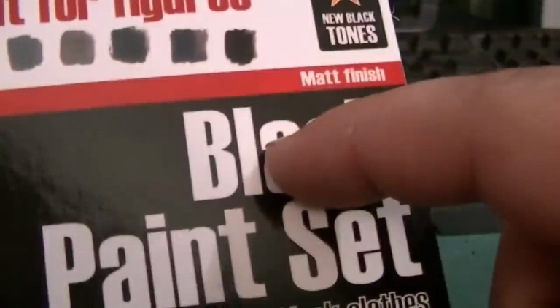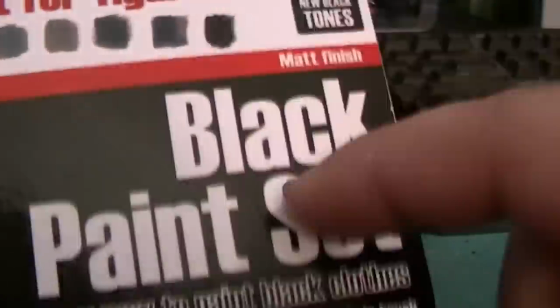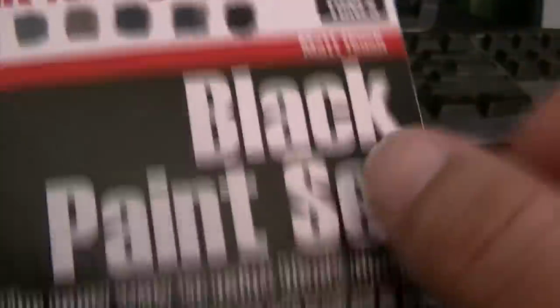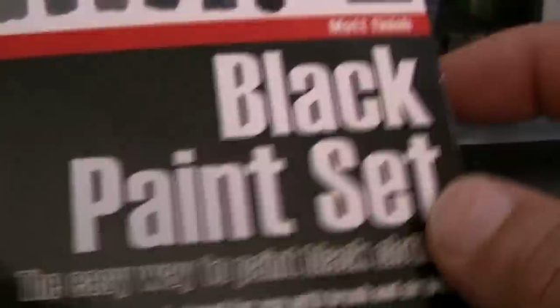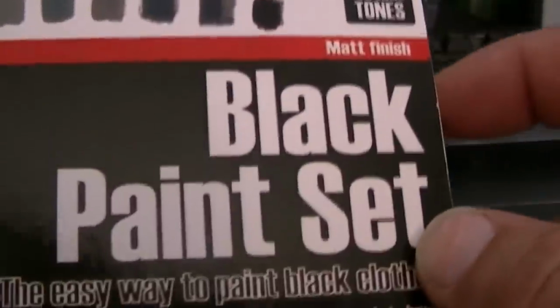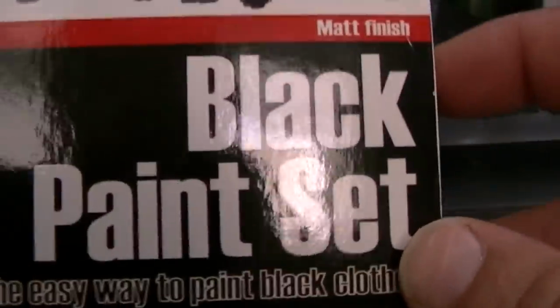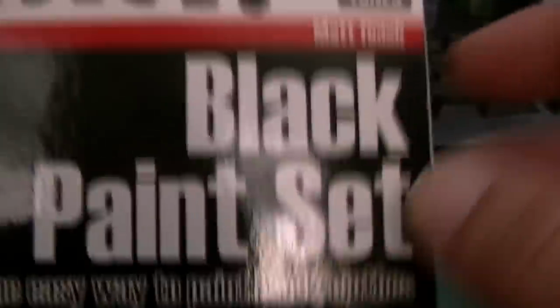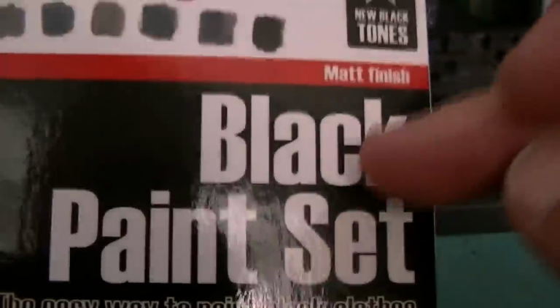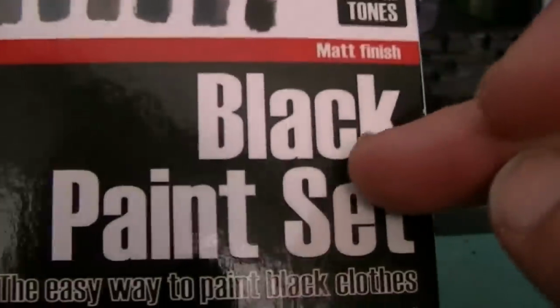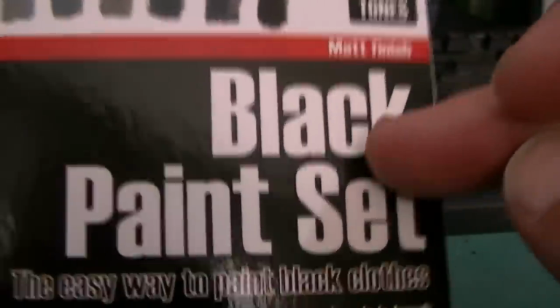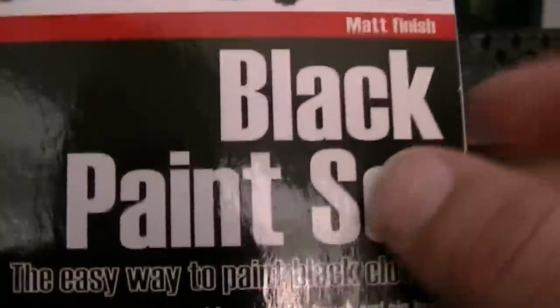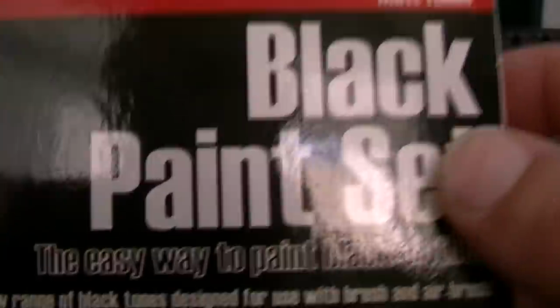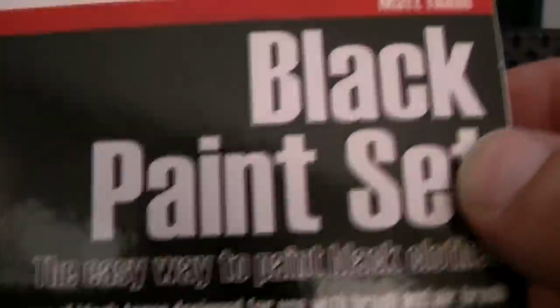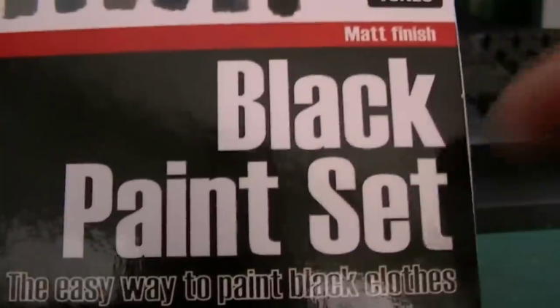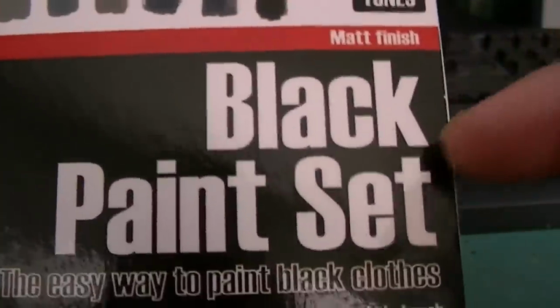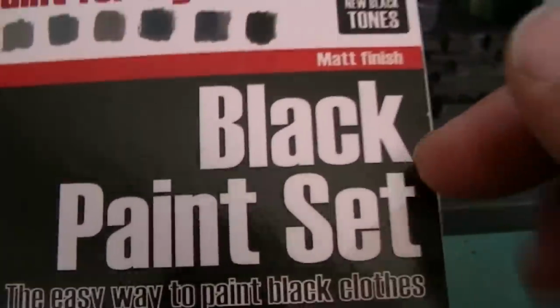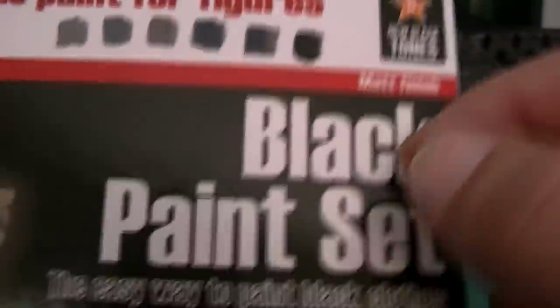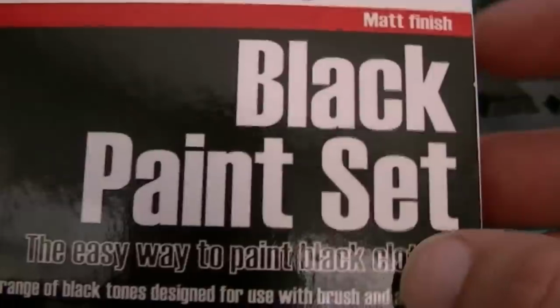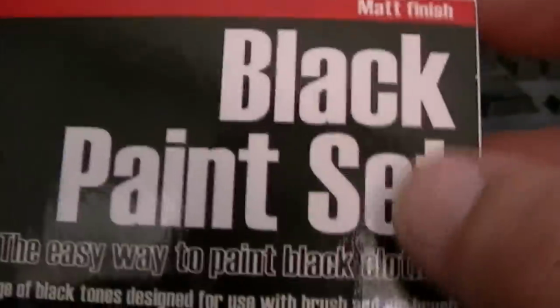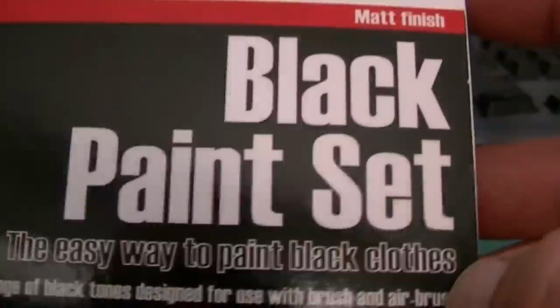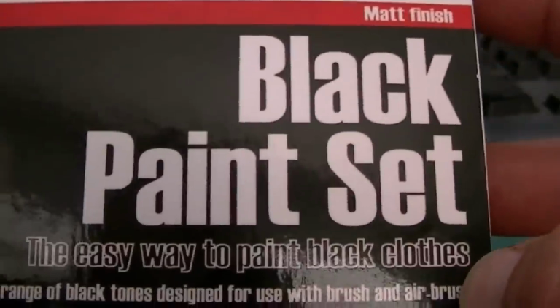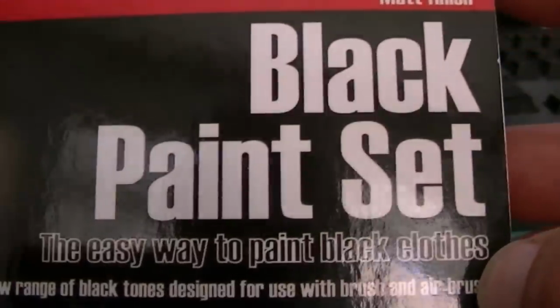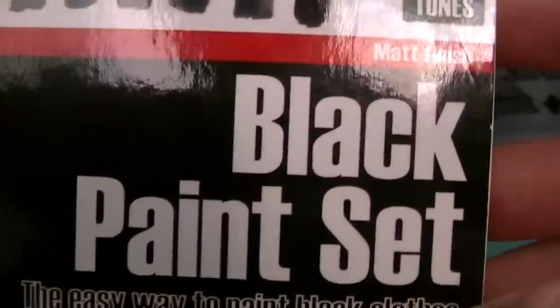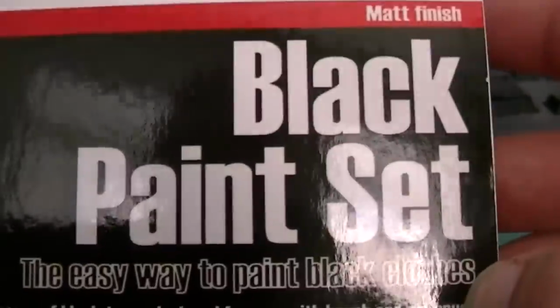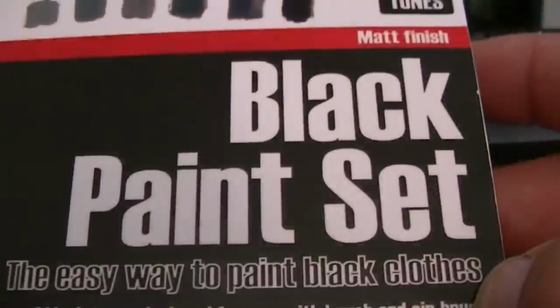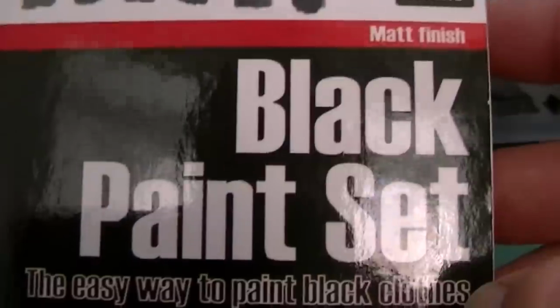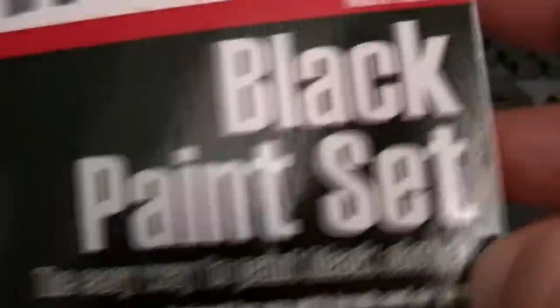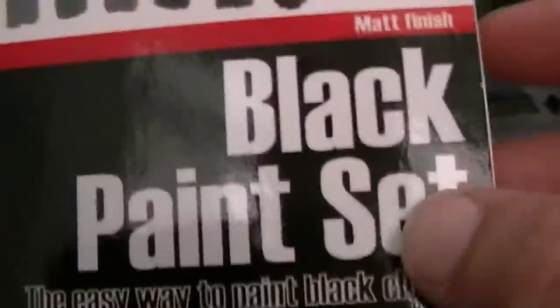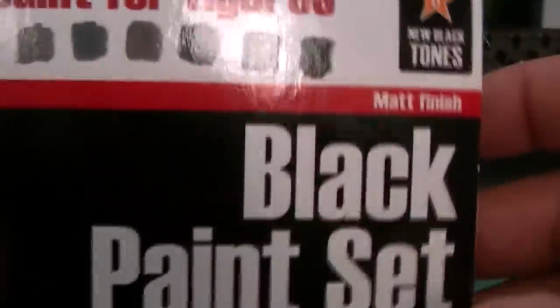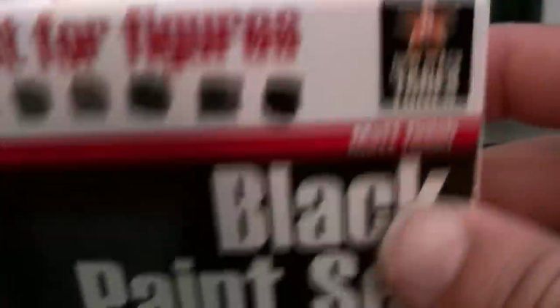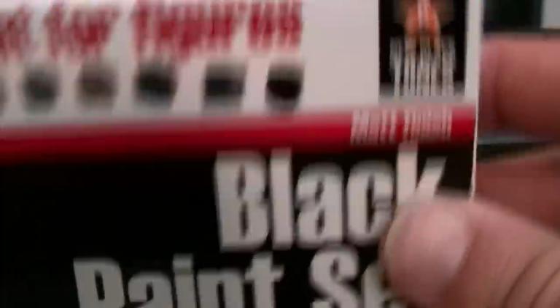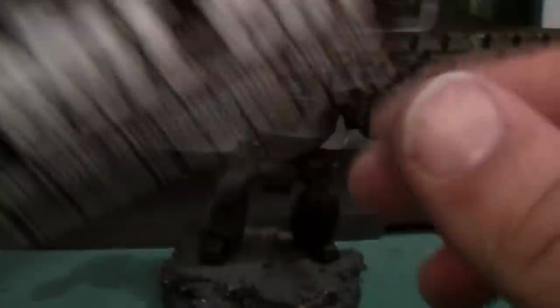If you're having issues with painting black, this is definitely the set to get. General Splatton himself got me on to this. And yeah, if I ever run out of any of these colors, I'll be buying that again.